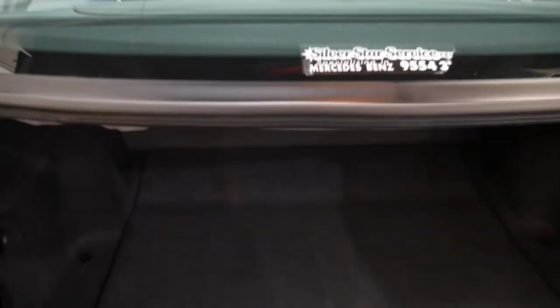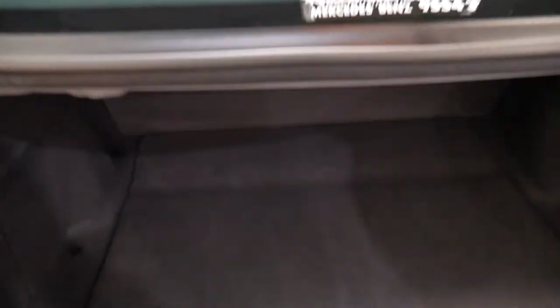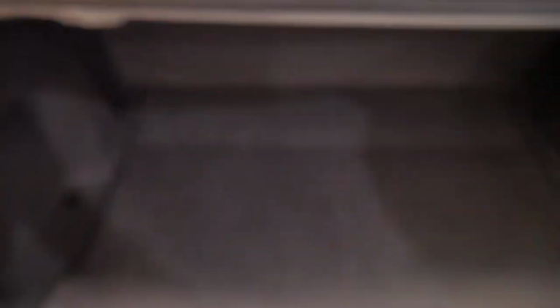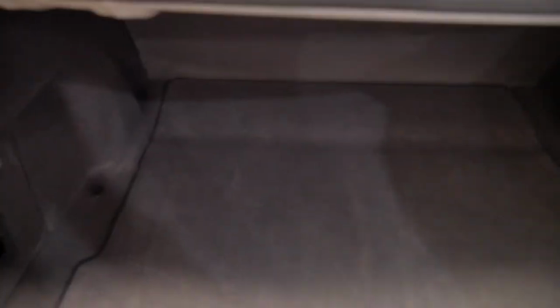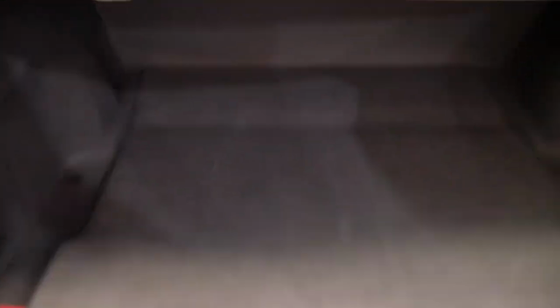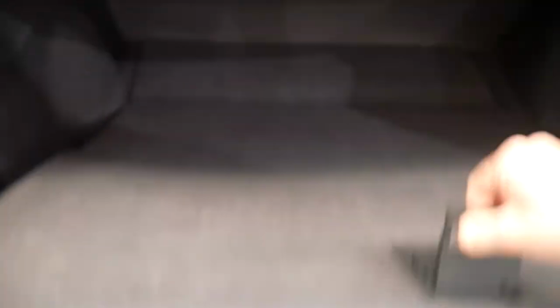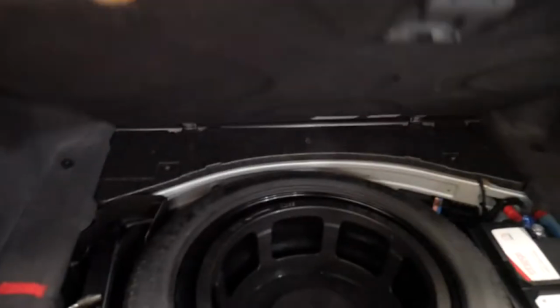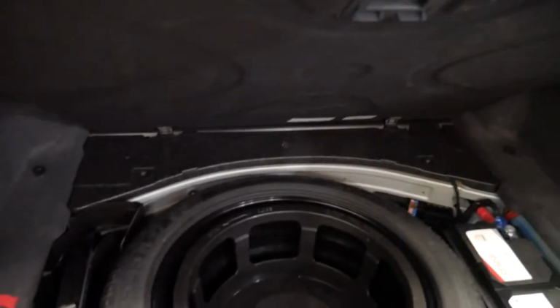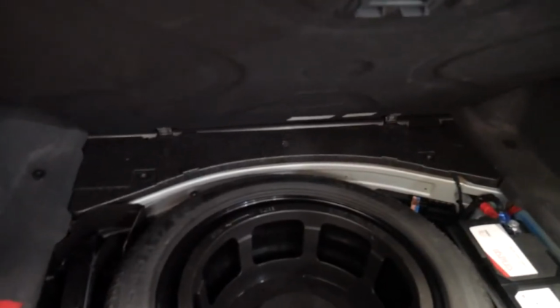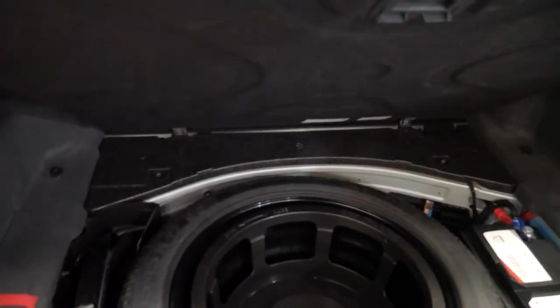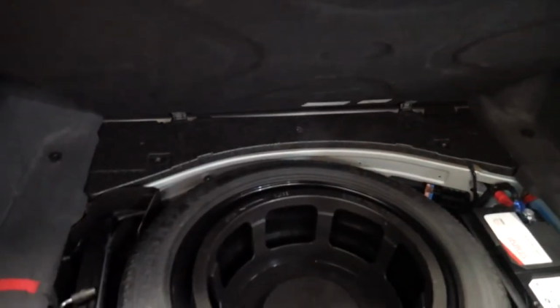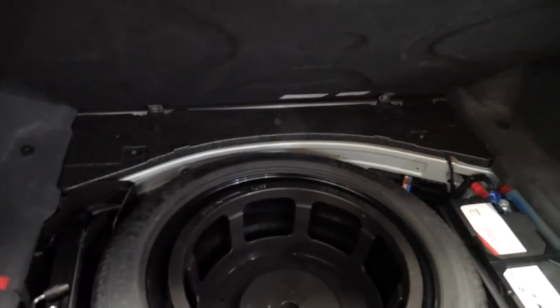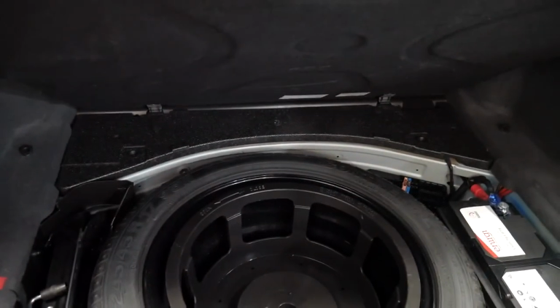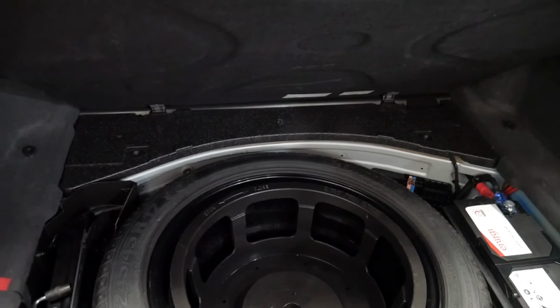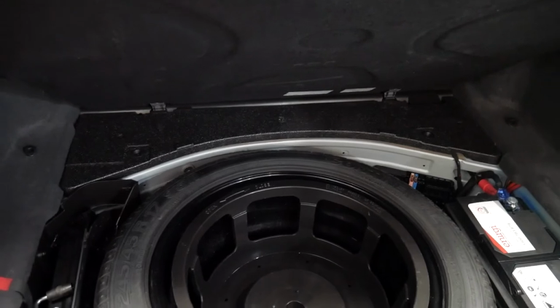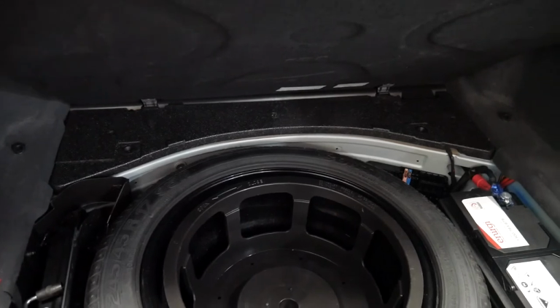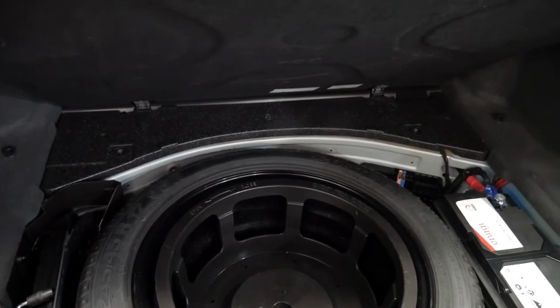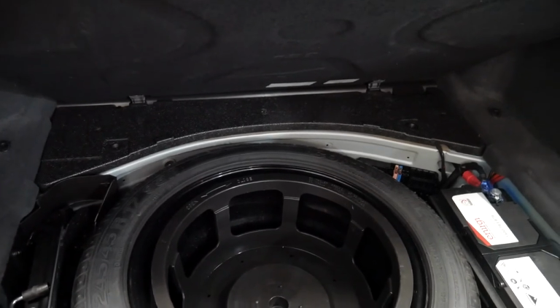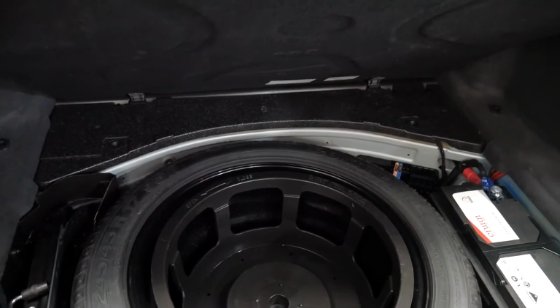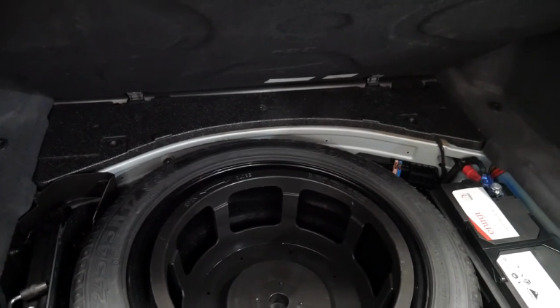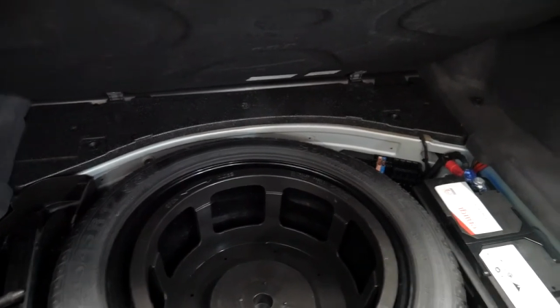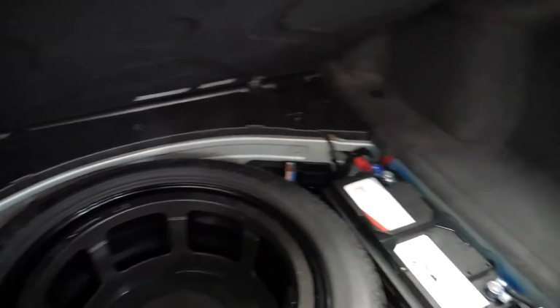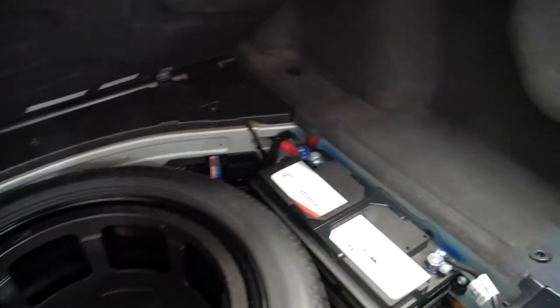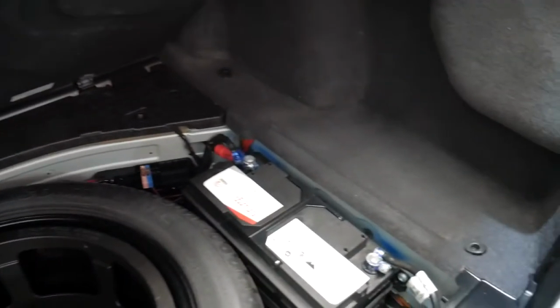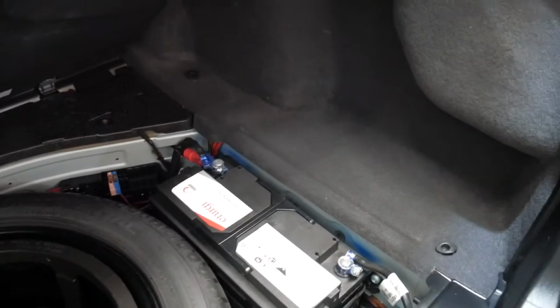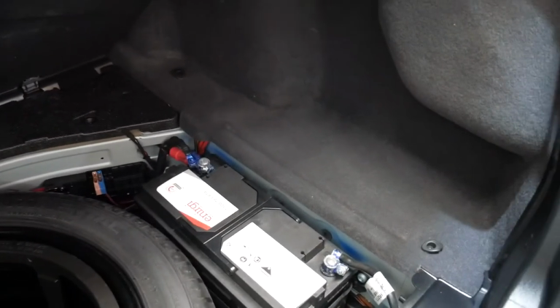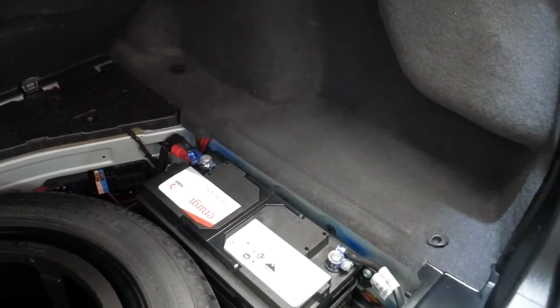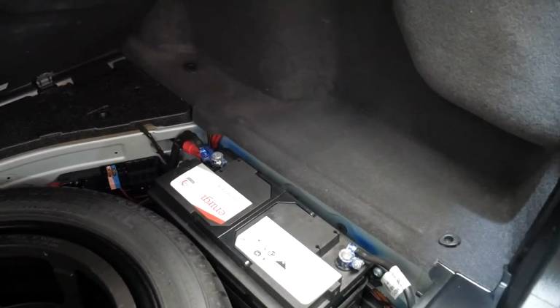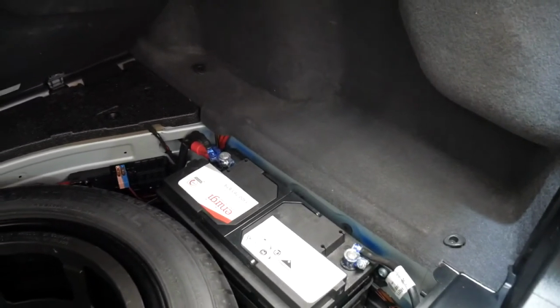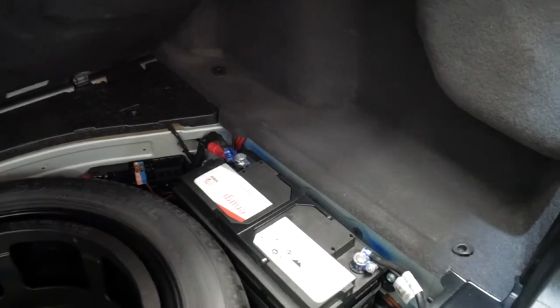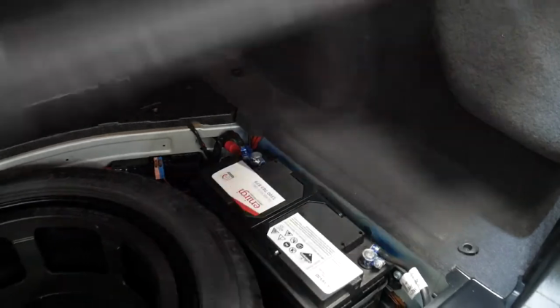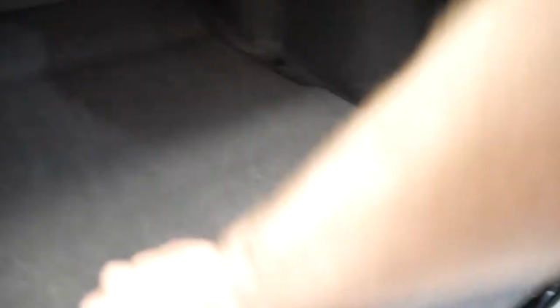It's got a nice big boot, full-size spare — the same Continental tyre as on the car, which is great — and it's got a very good battery.